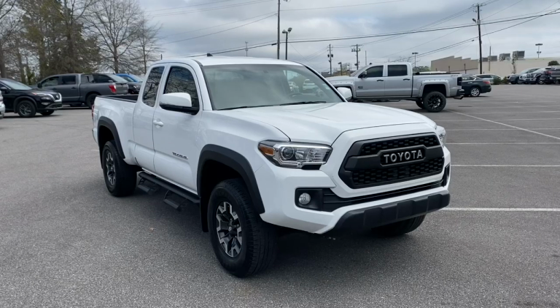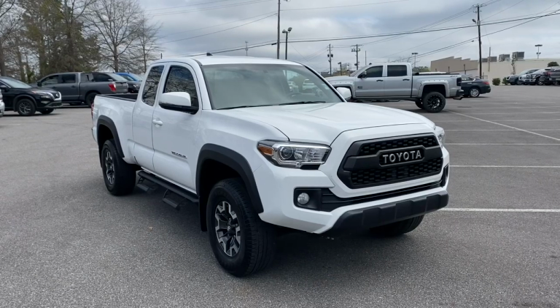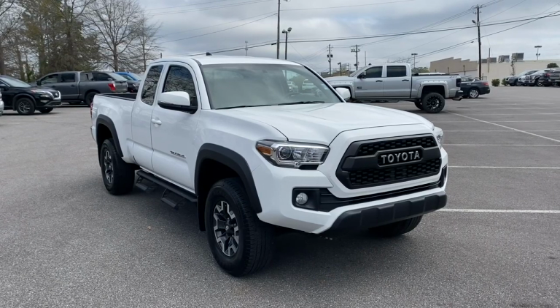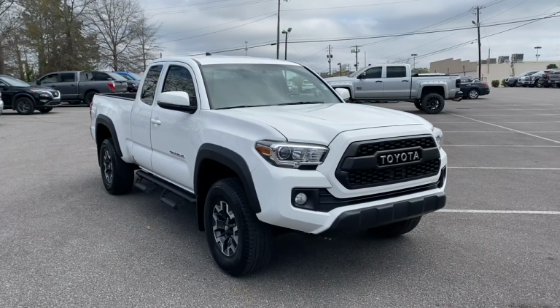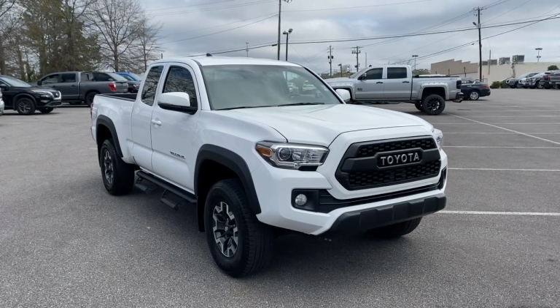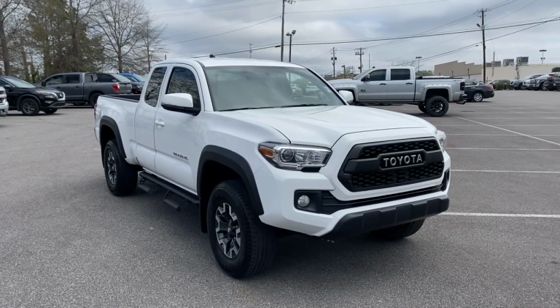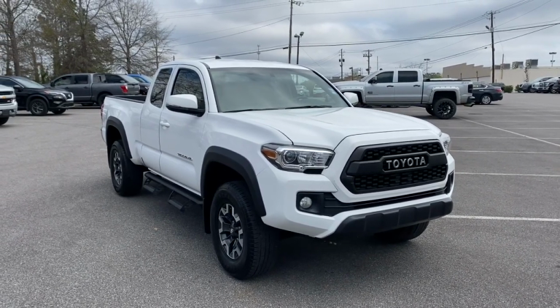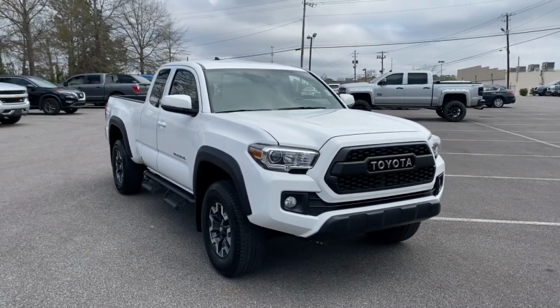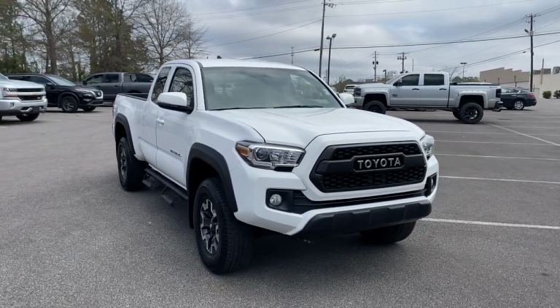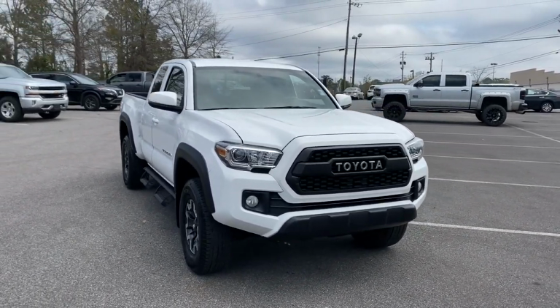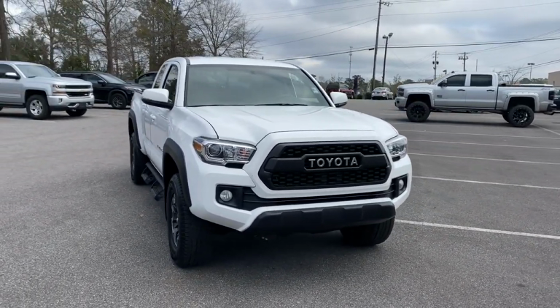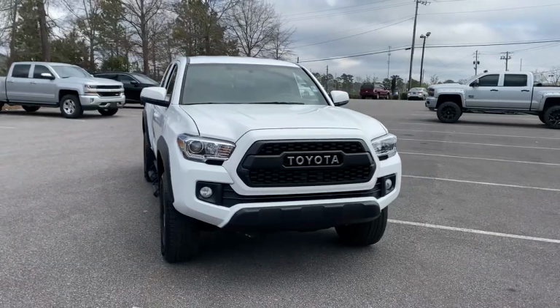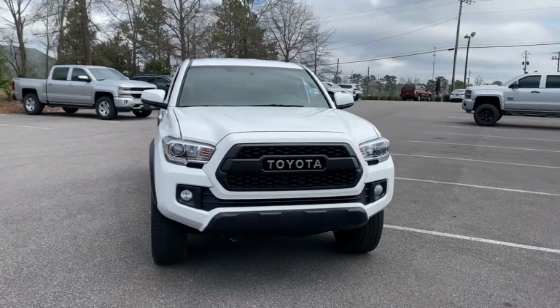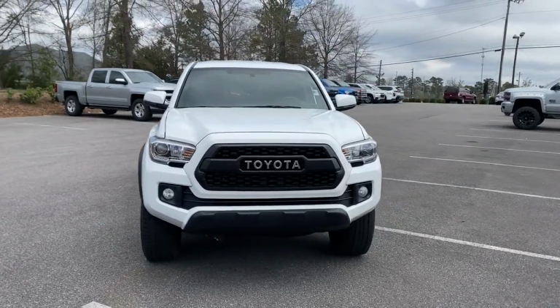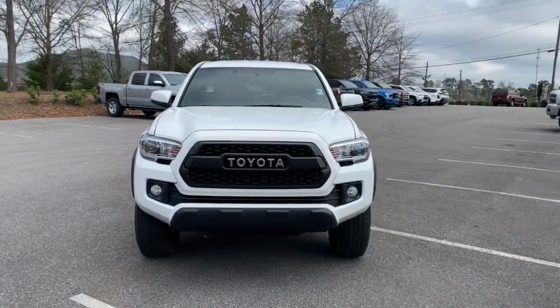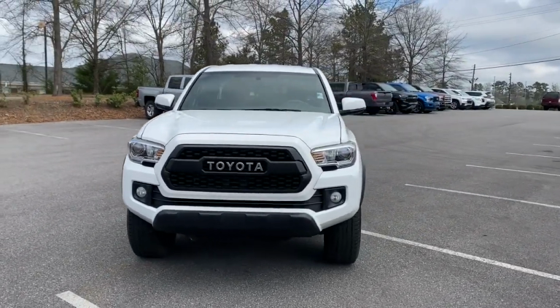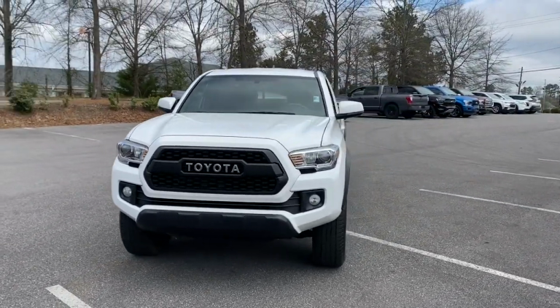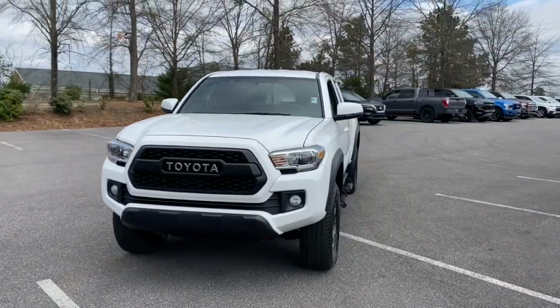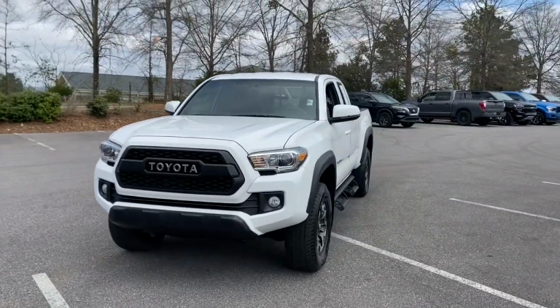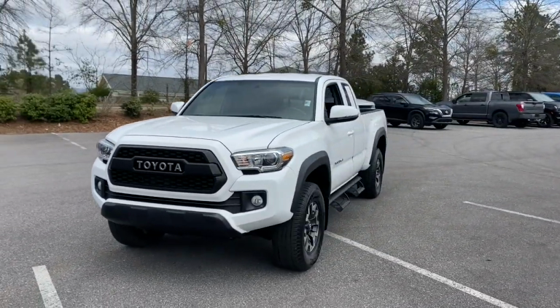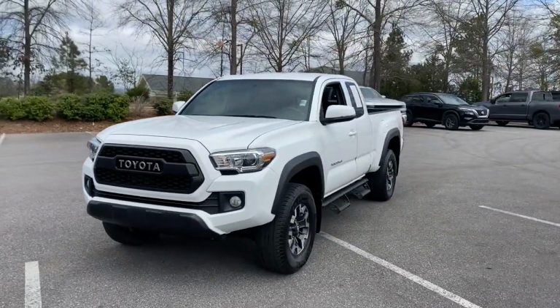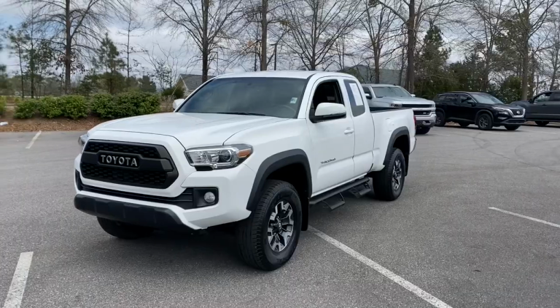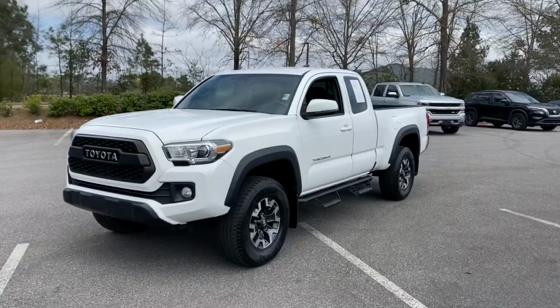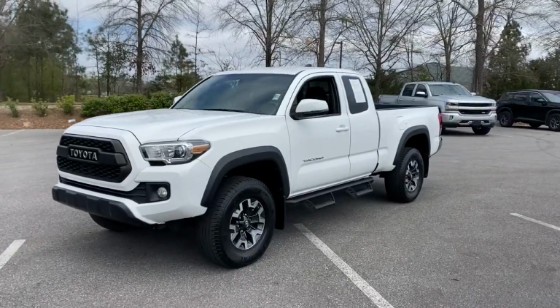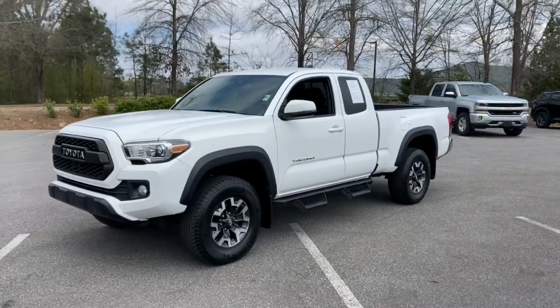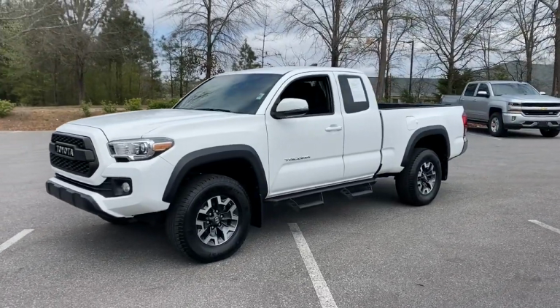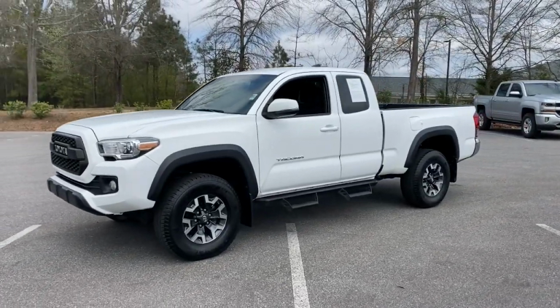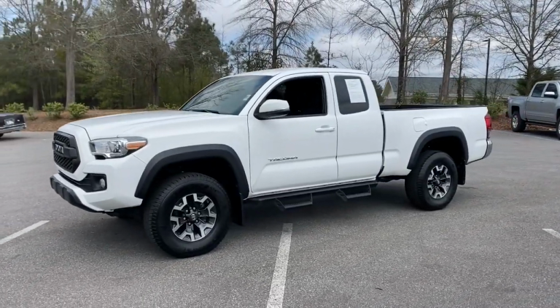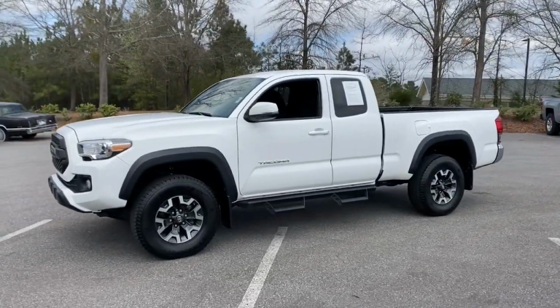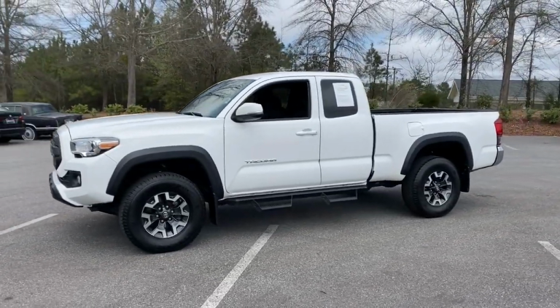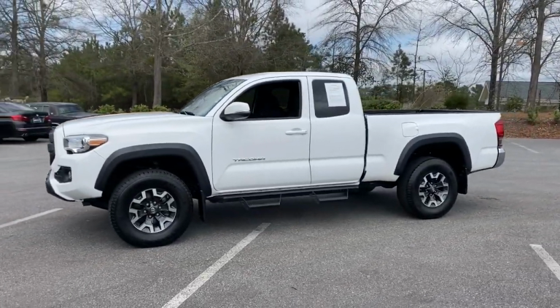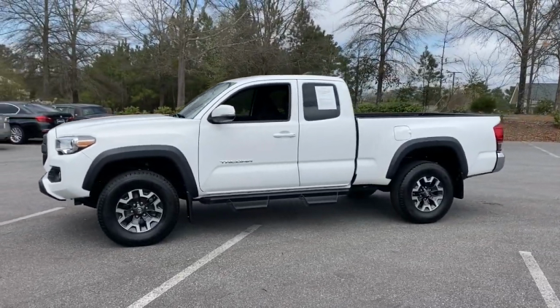Hop into the 2017 Toyota Tacoma. With less than 60,000 miles on the odometer, this vehicle provides excellent value. You'll be comfortable, connected, and focused on the road or trail ahead in this capable Tacoma.